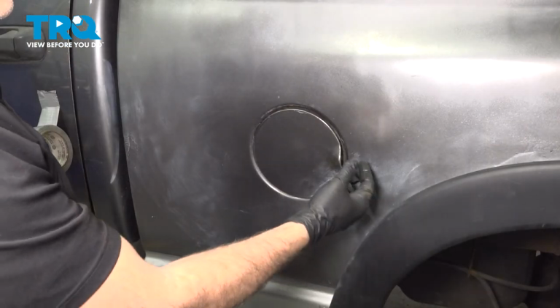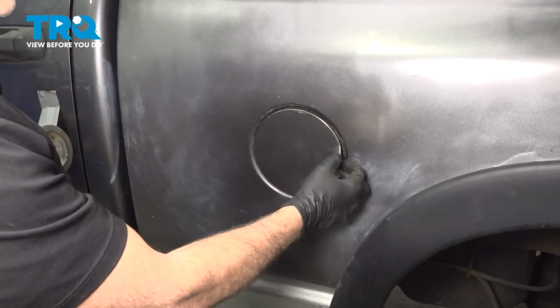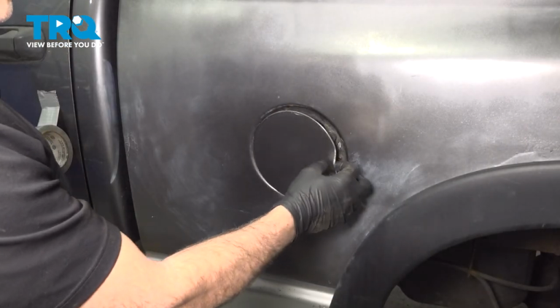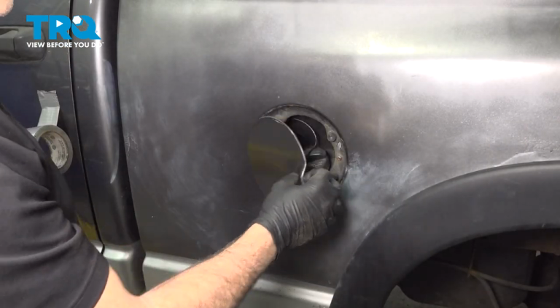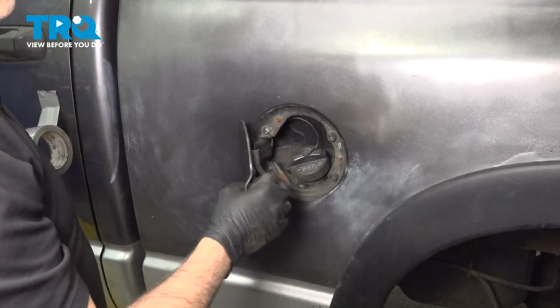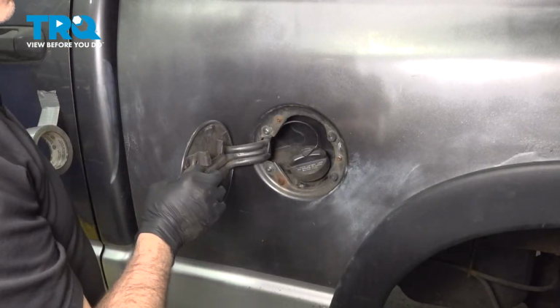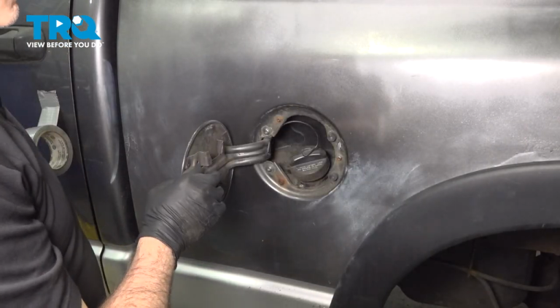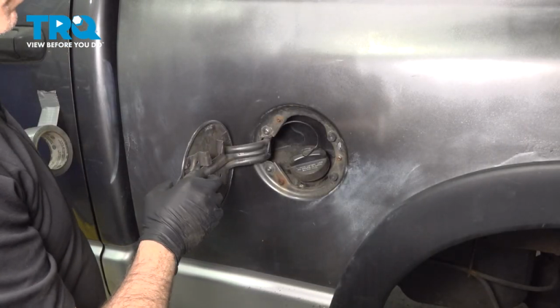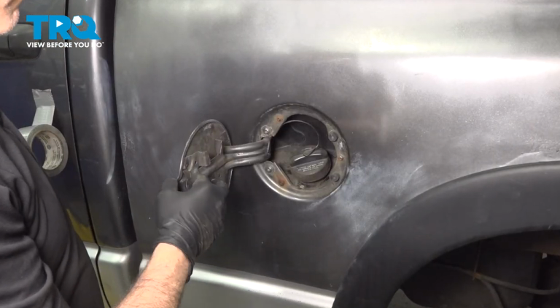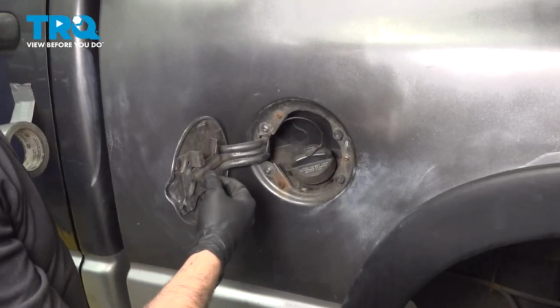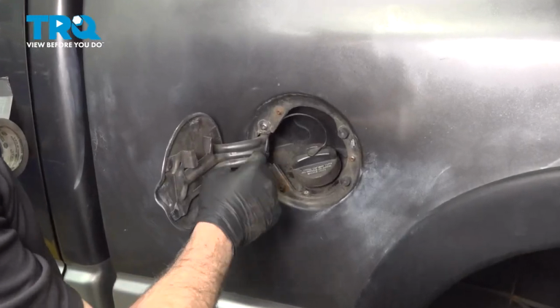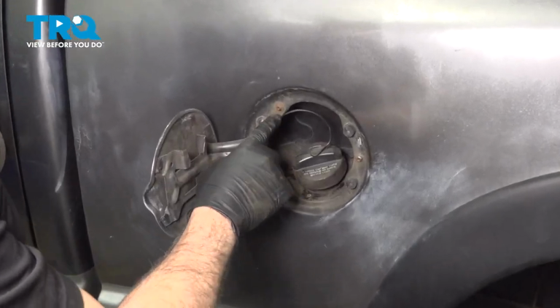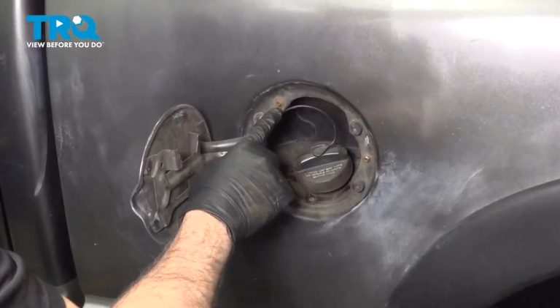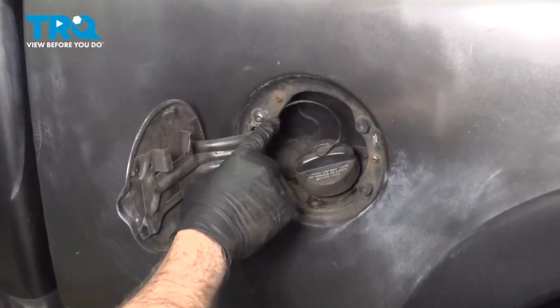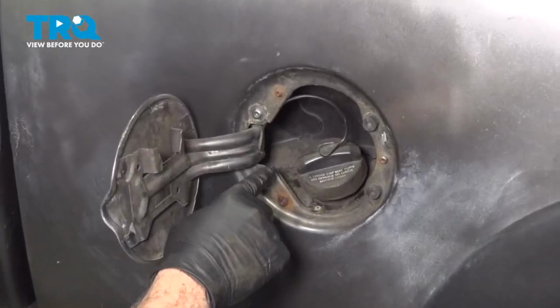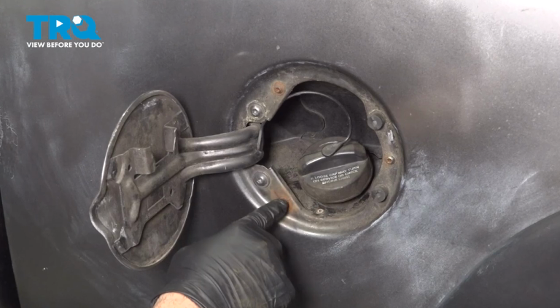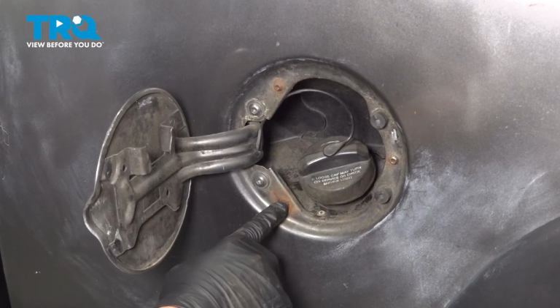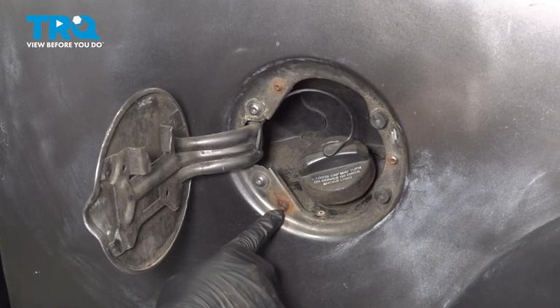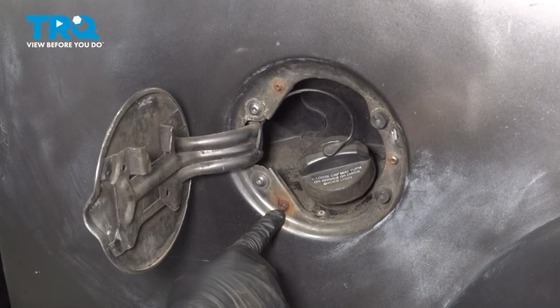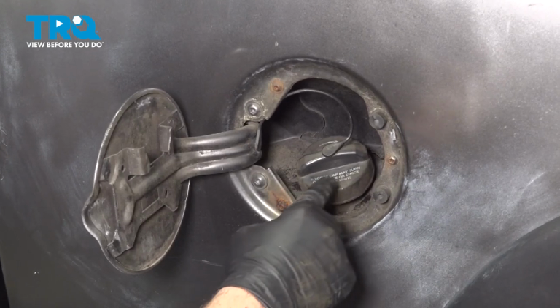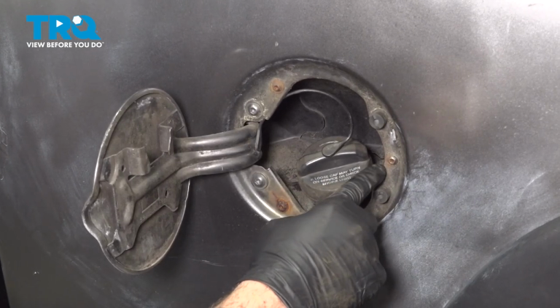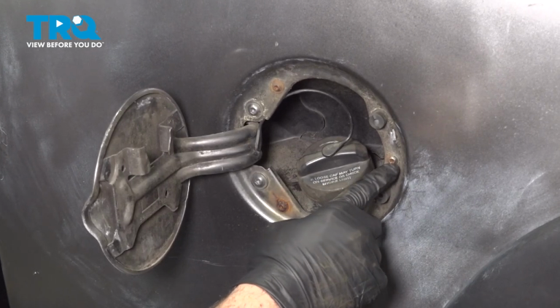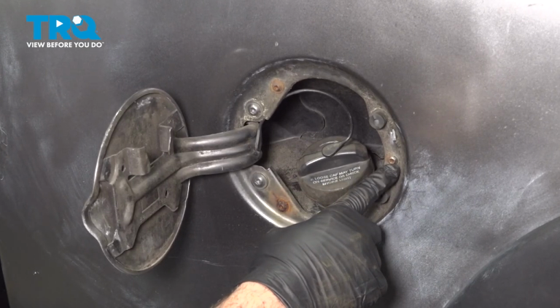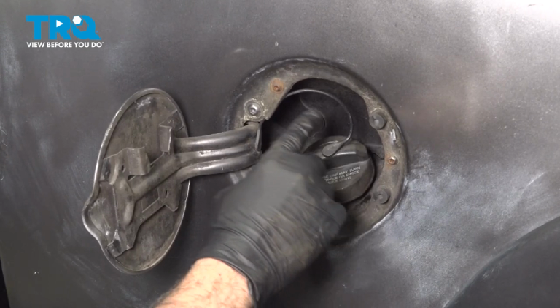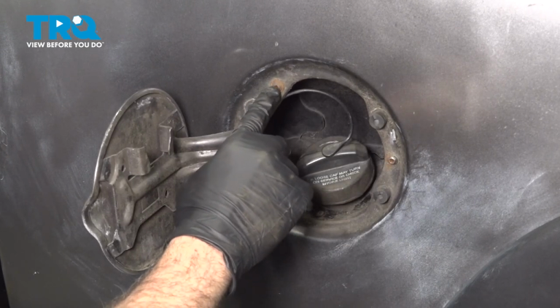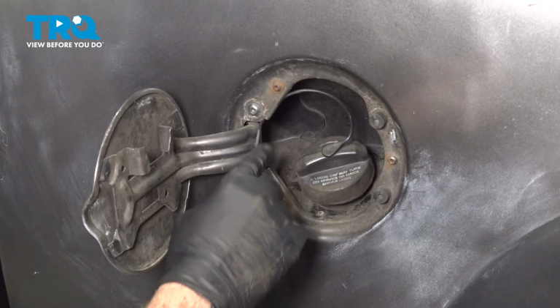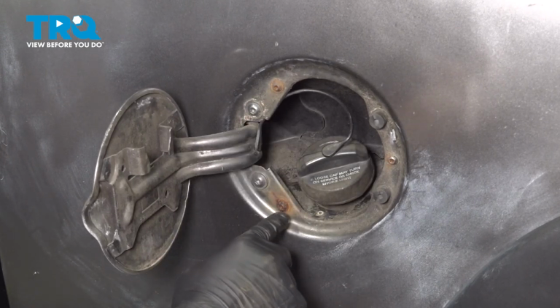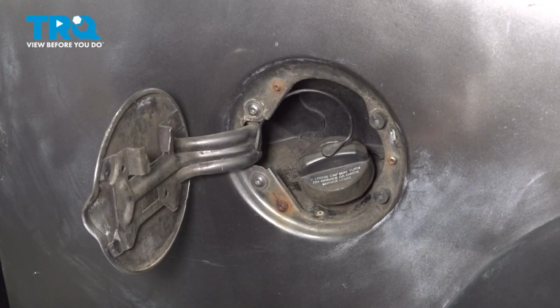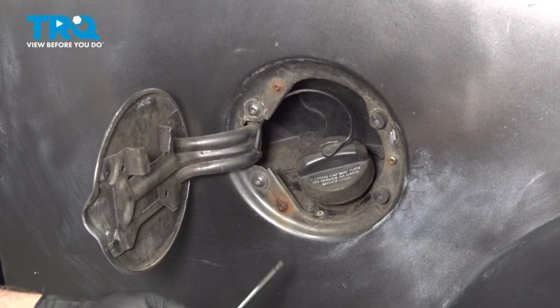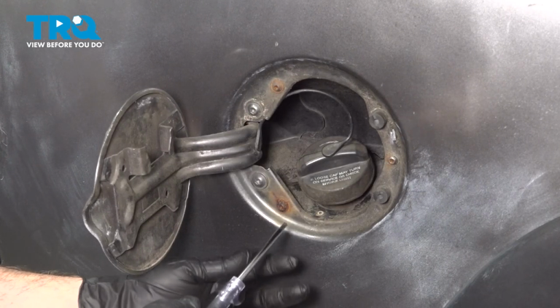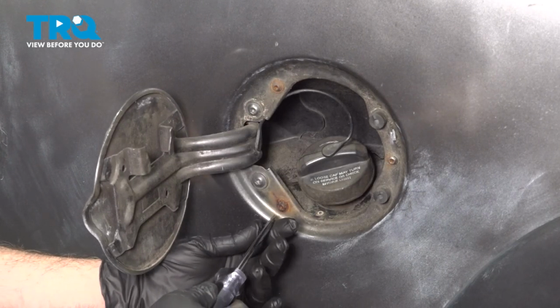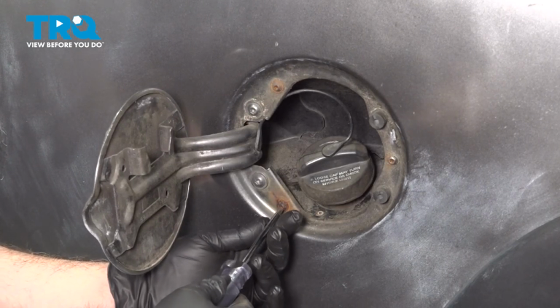I'm going to go ahead and open up the filler door. I'm going to use our T25 Torx bit to remove these three screws.